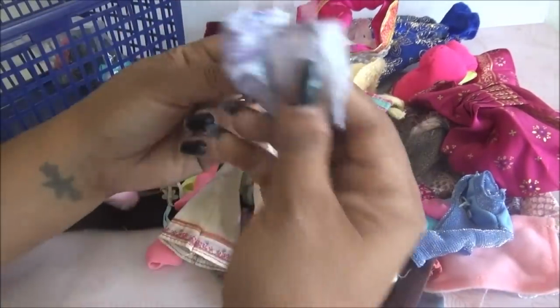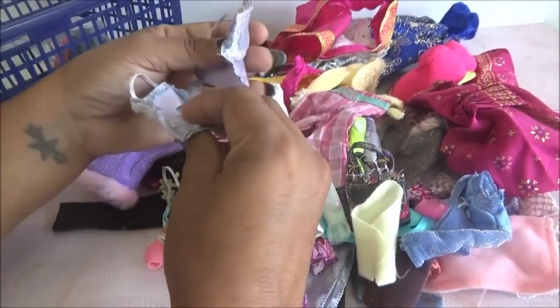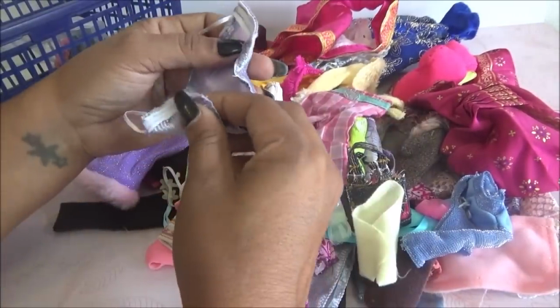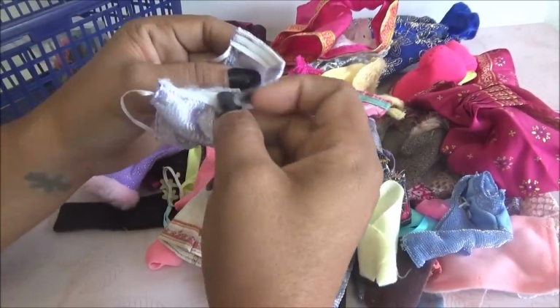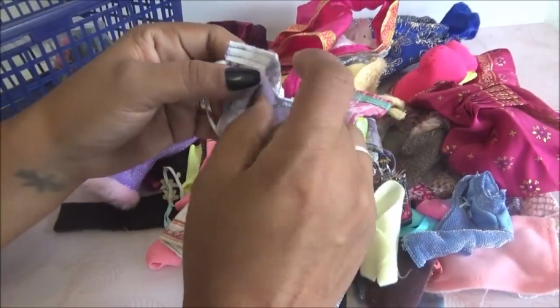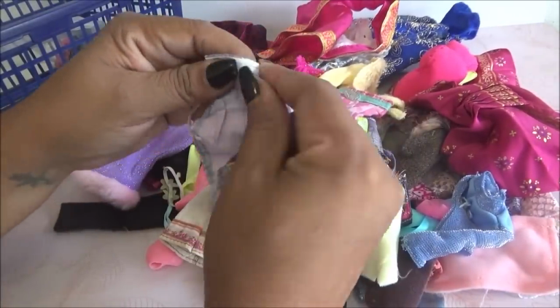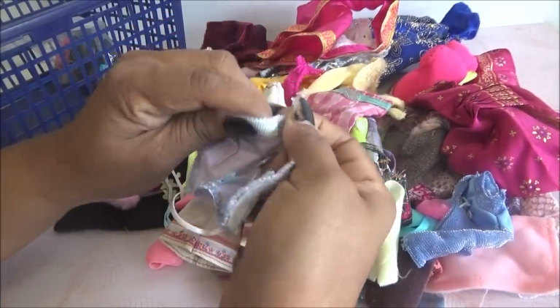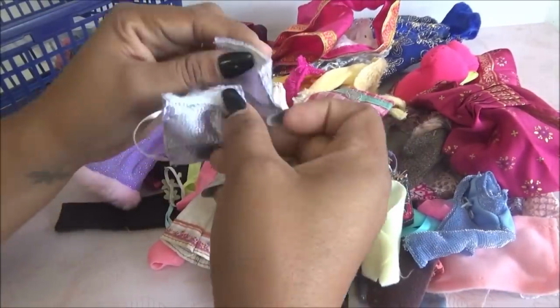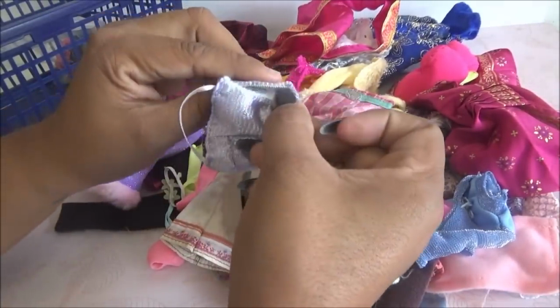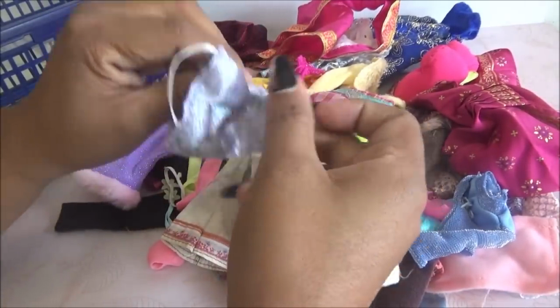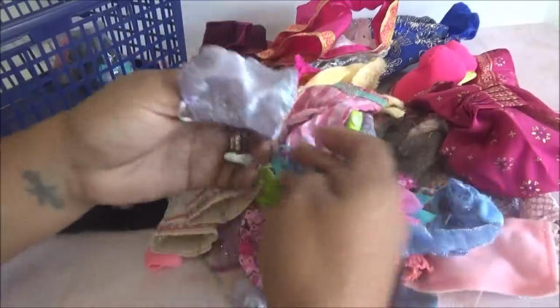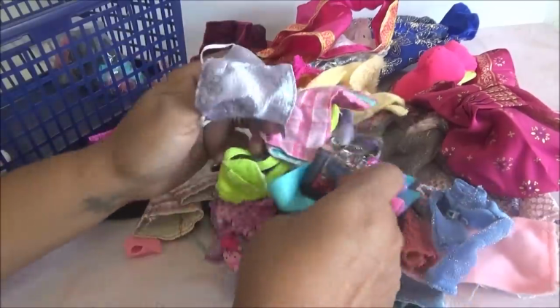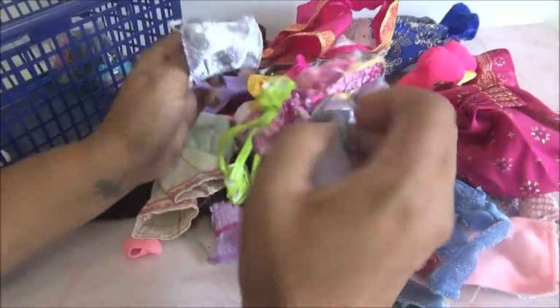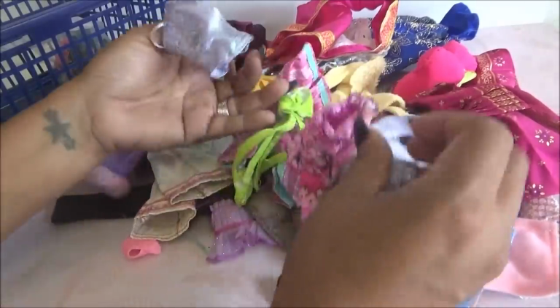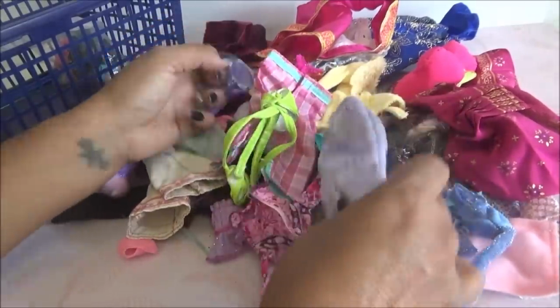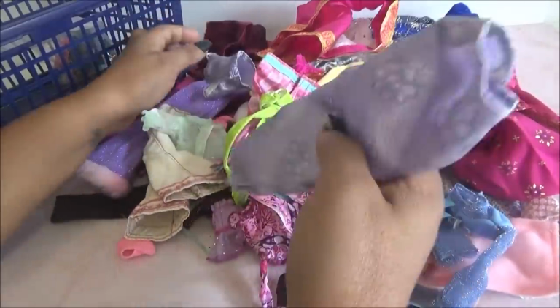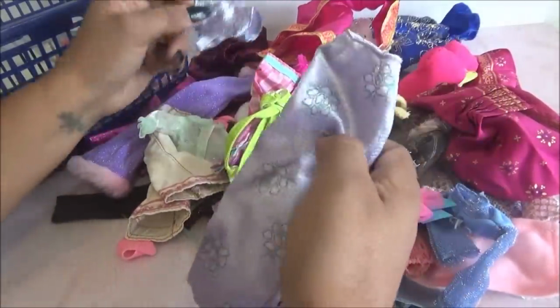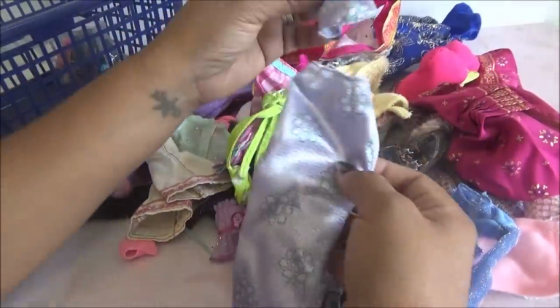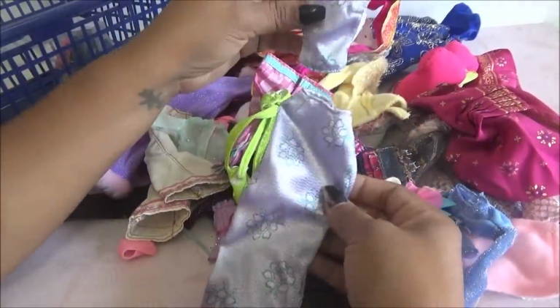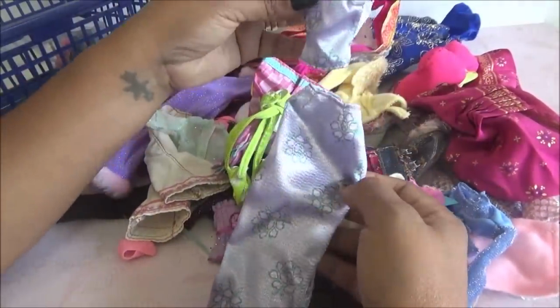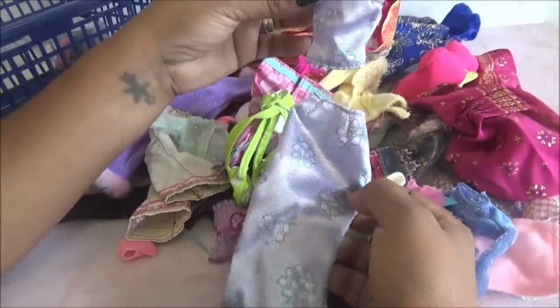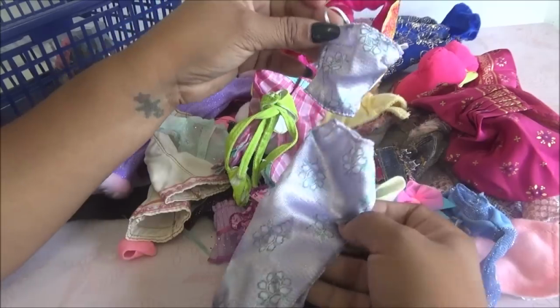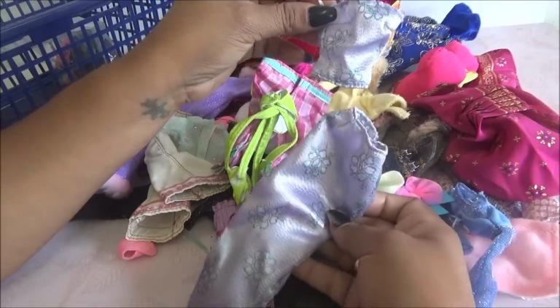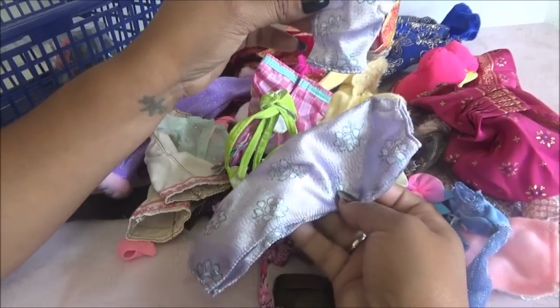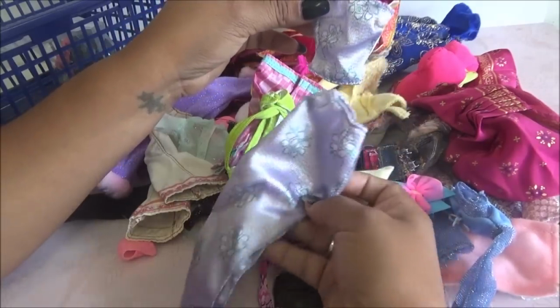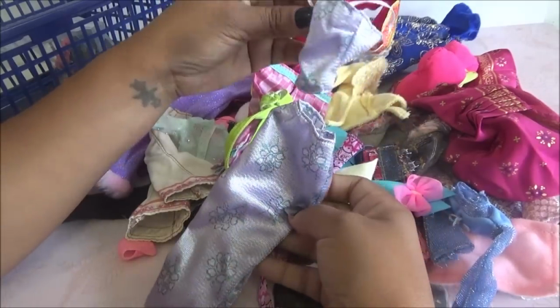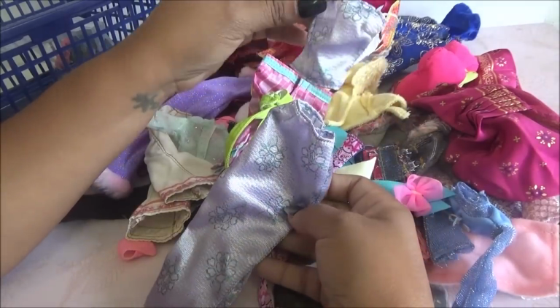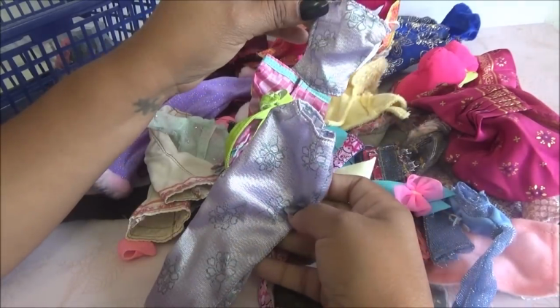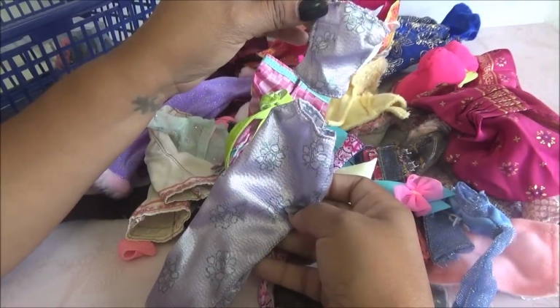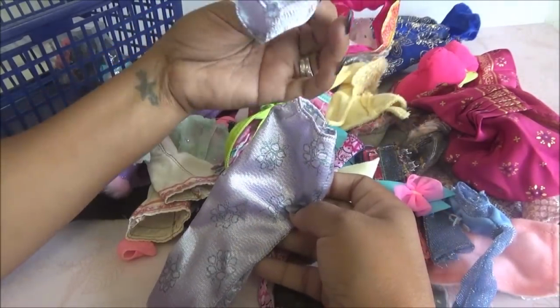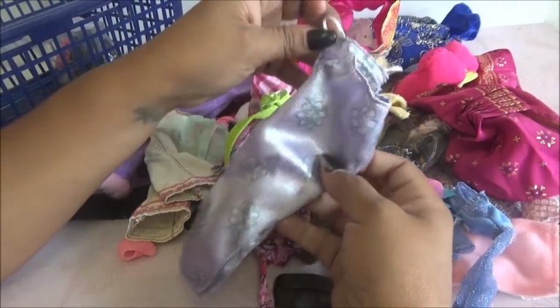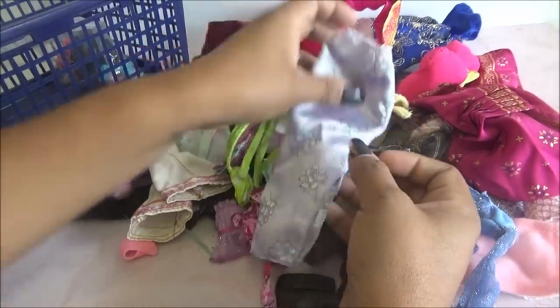Ahí vean, viene esta que es la parte de arriba de la falda. ¡Sí salió el traje! Vean qué bonito. Esto es así y luego viene la parte de arriba. Very cute. Y otro.